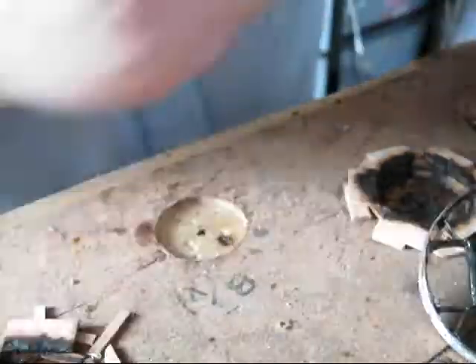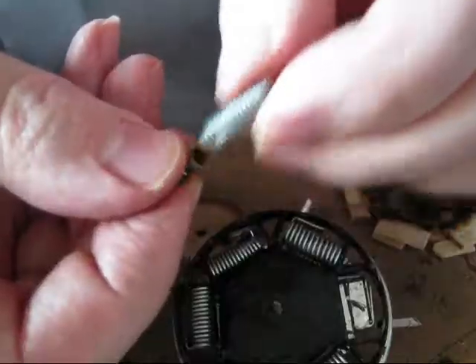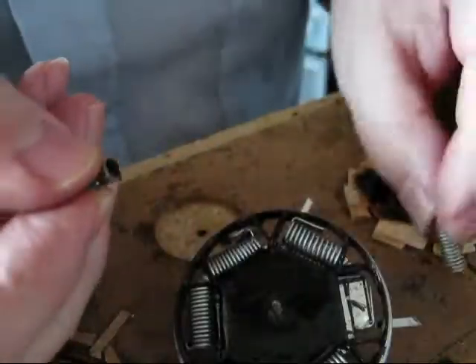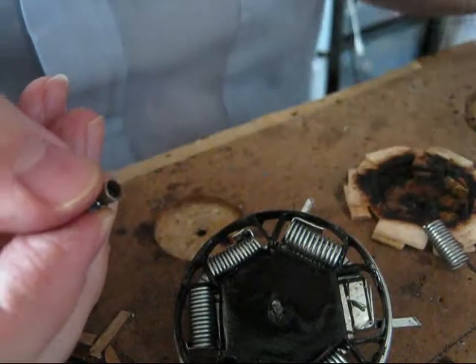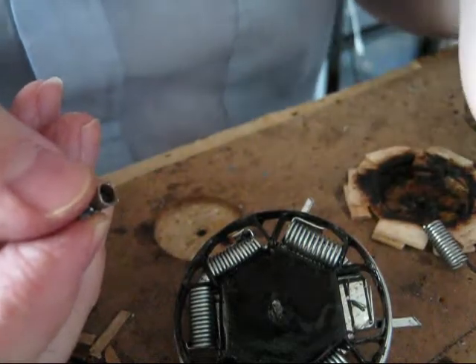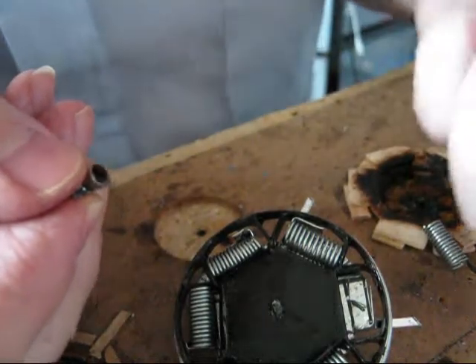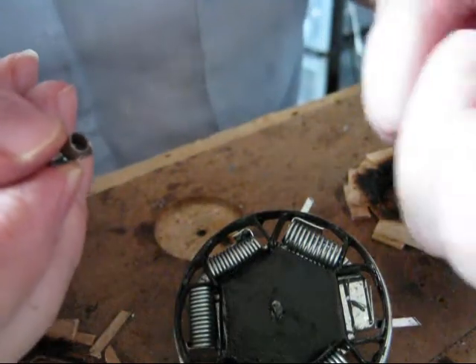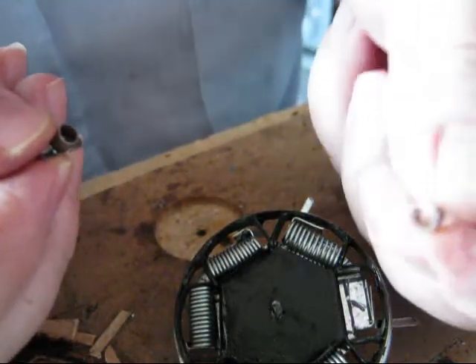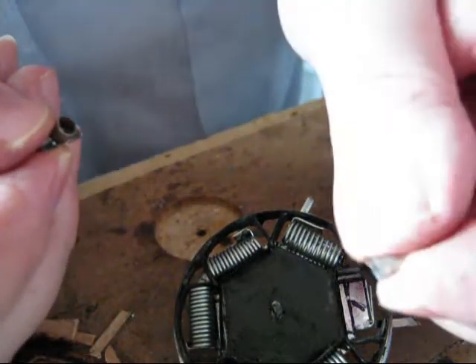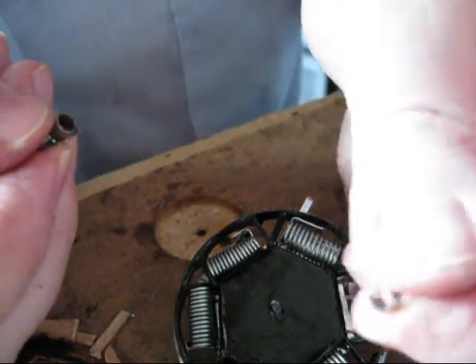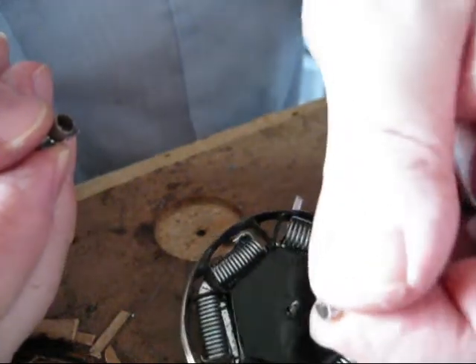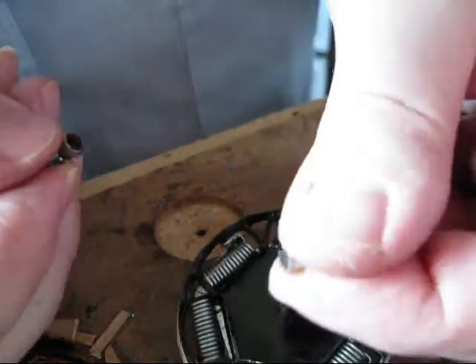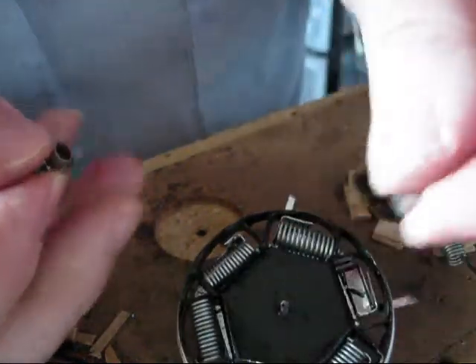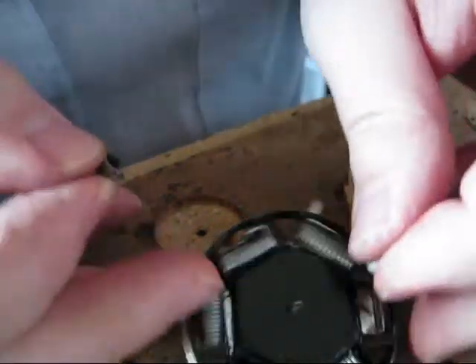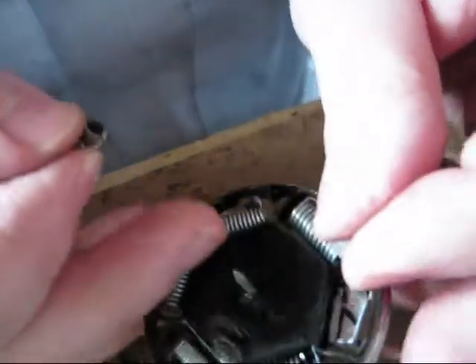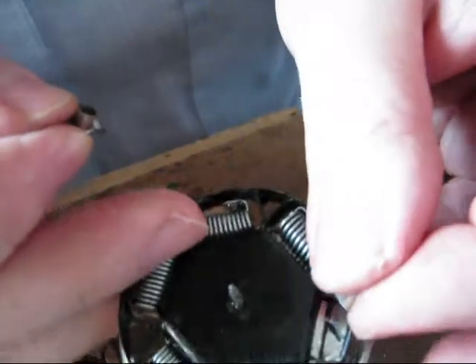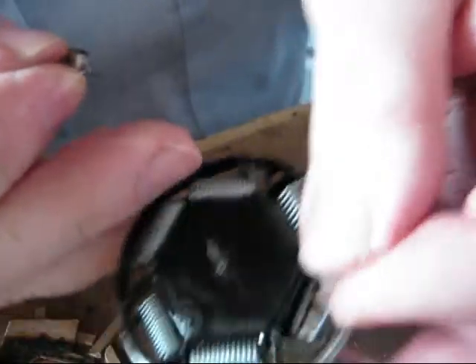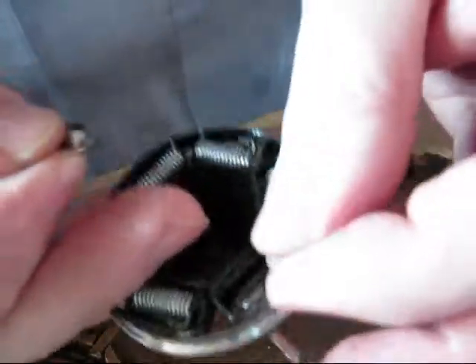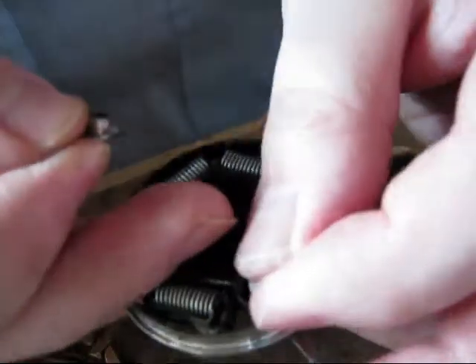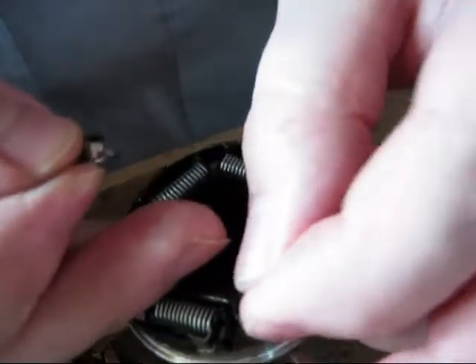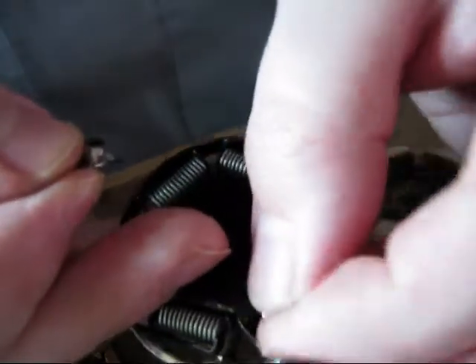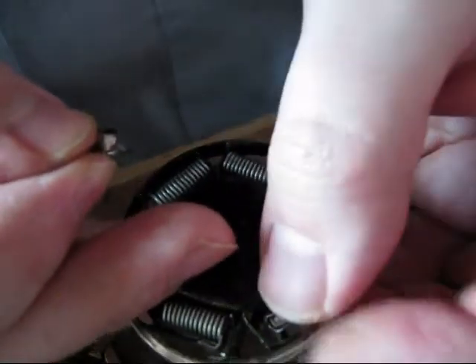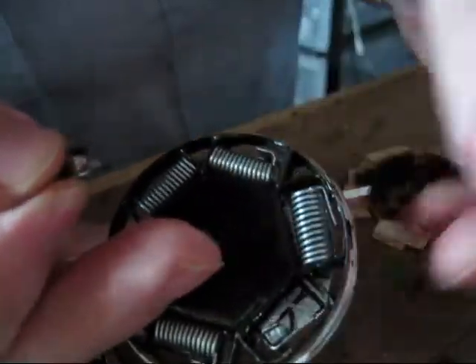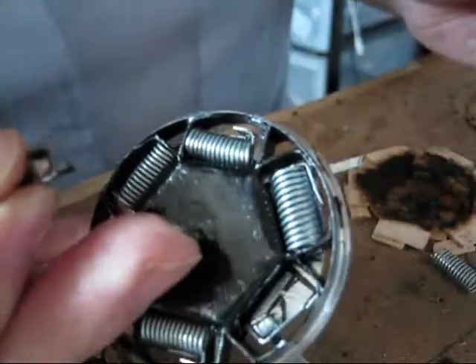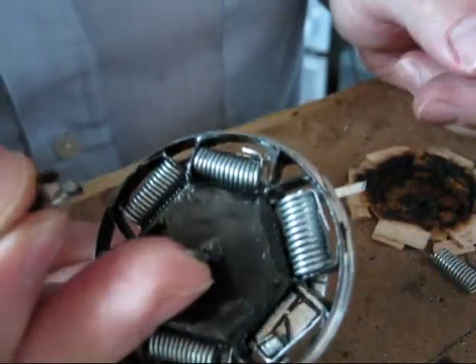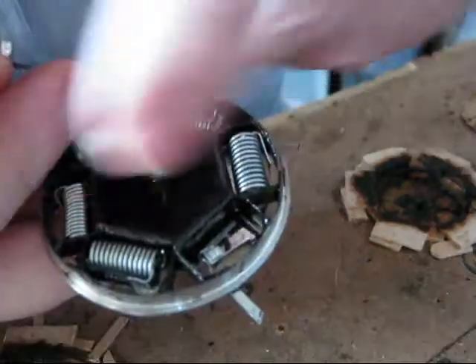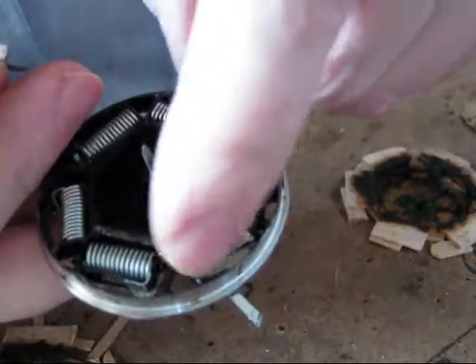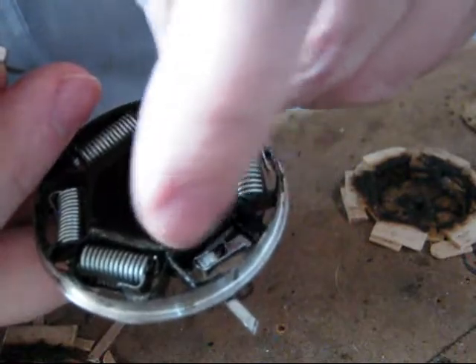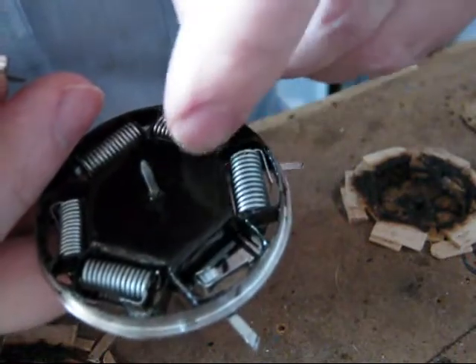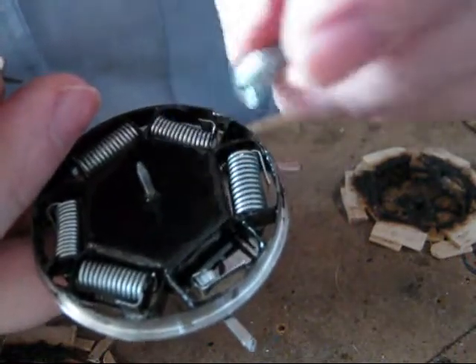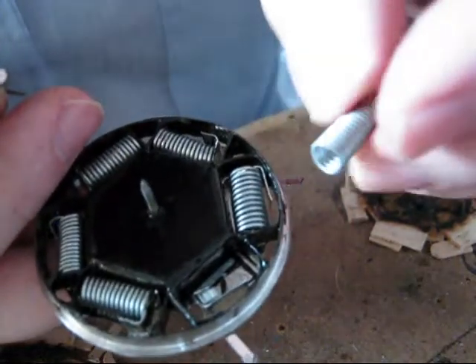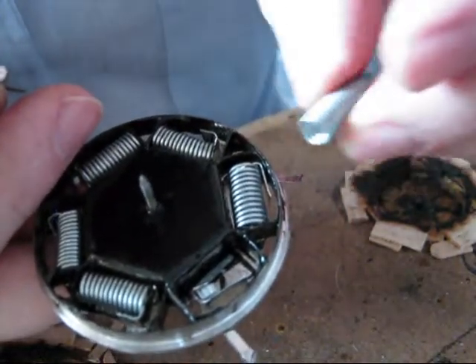This ring, which I already pre-made right here, I'm going to solder it to this latch right there, so I'm going to create a sort of a nest for each spring.